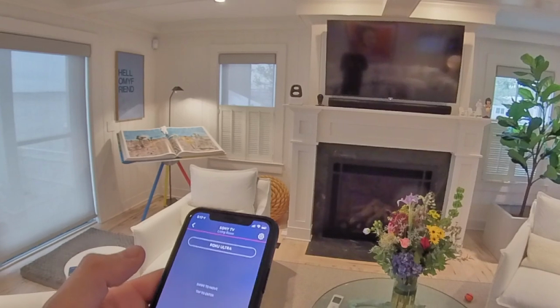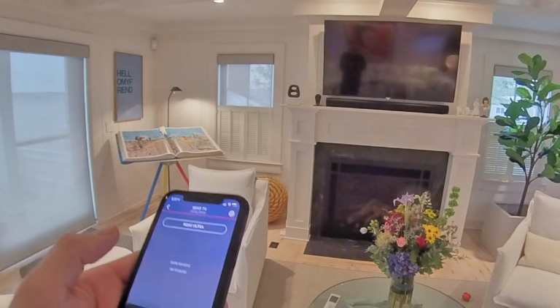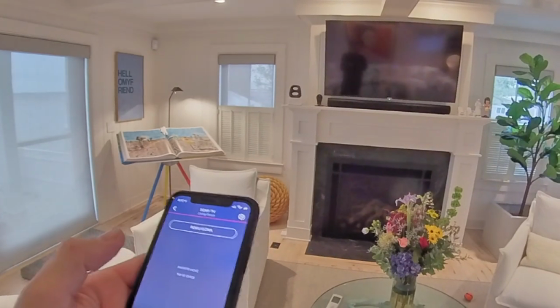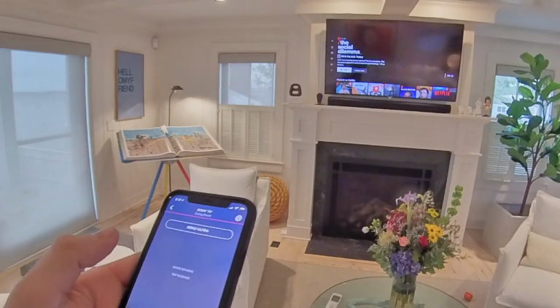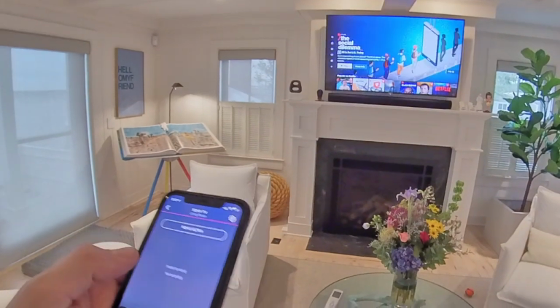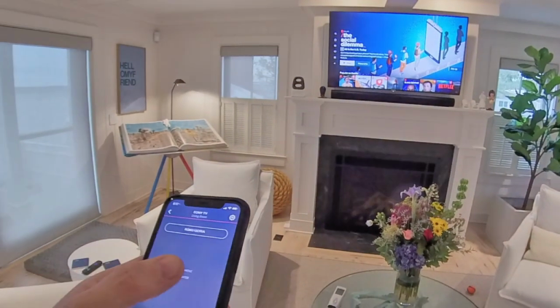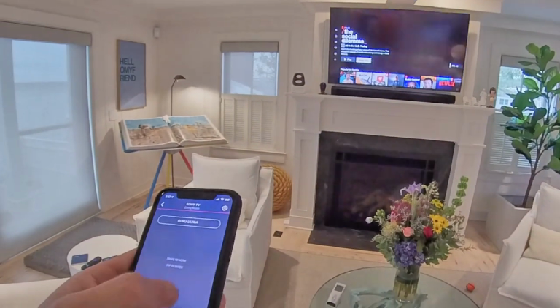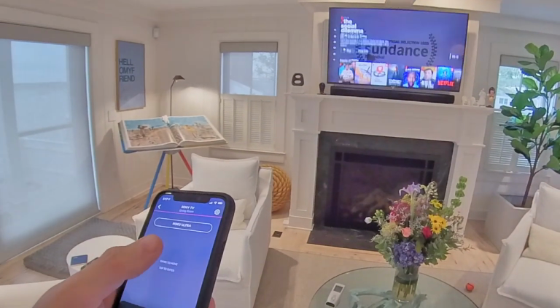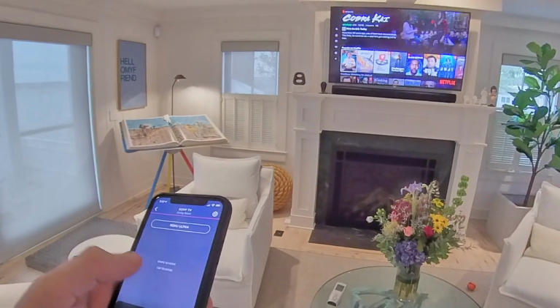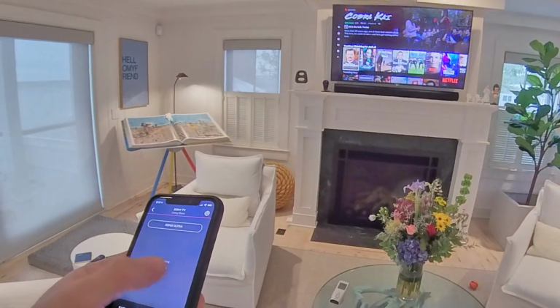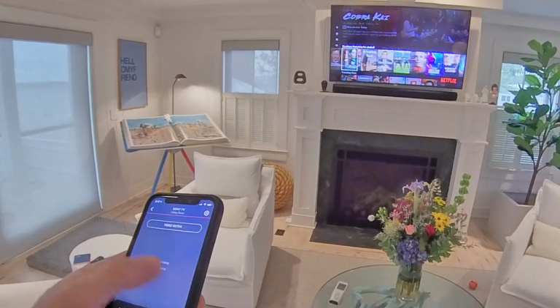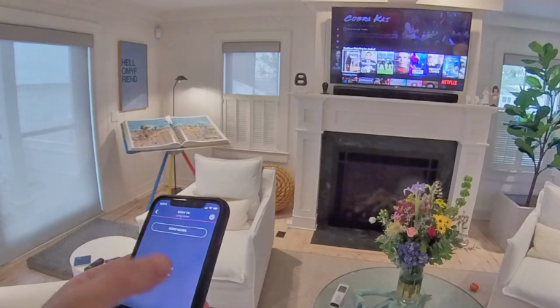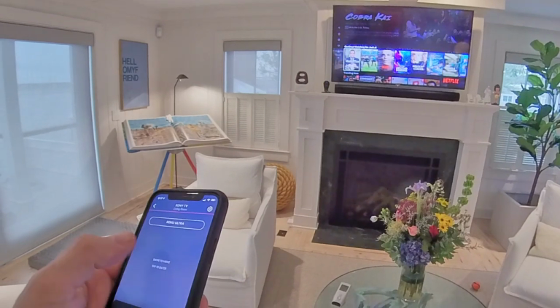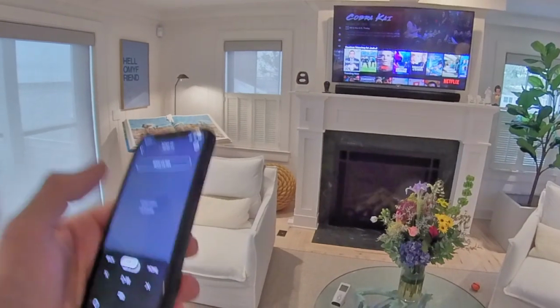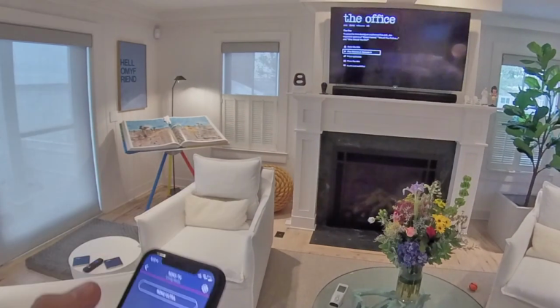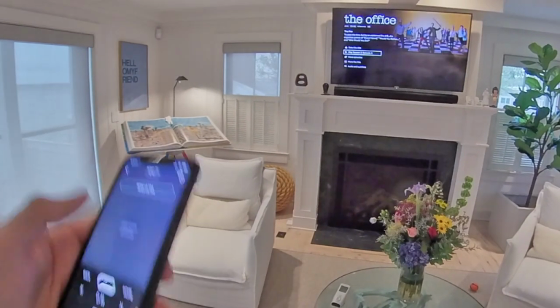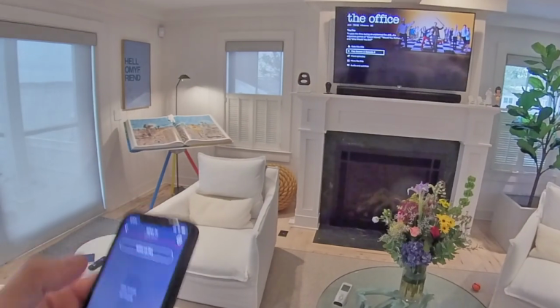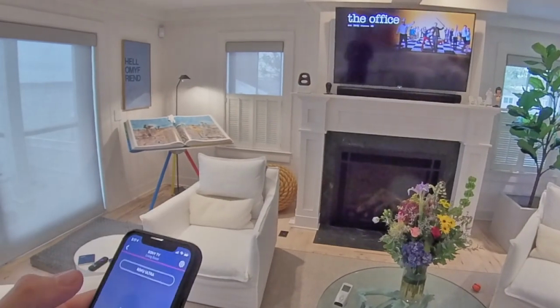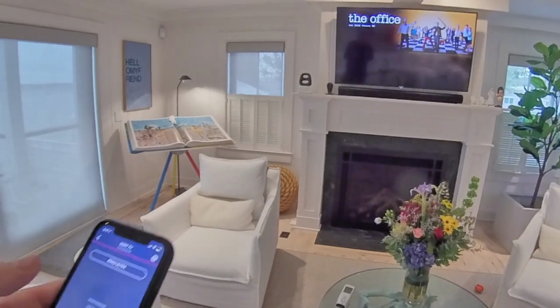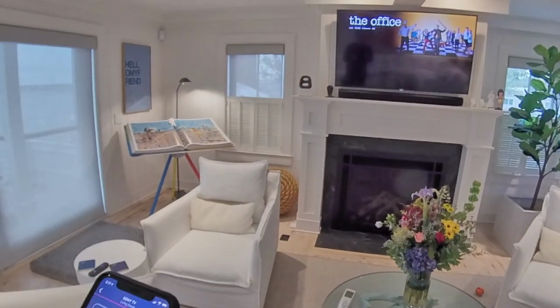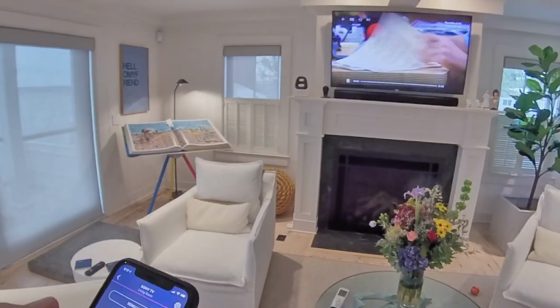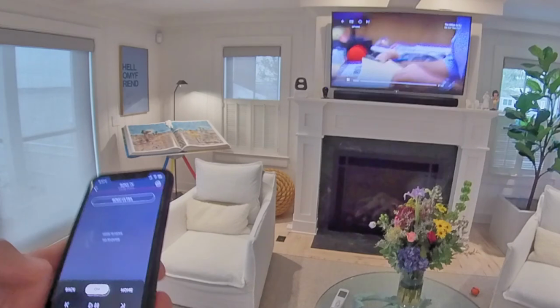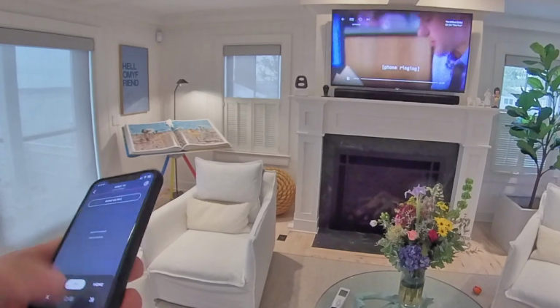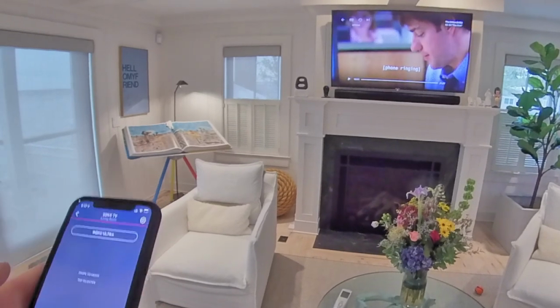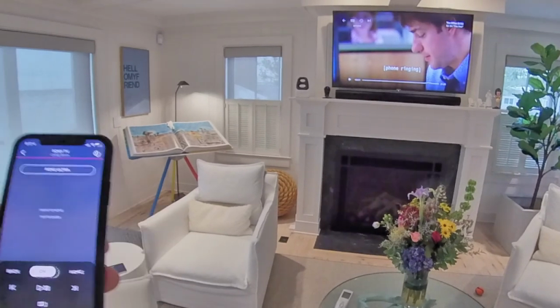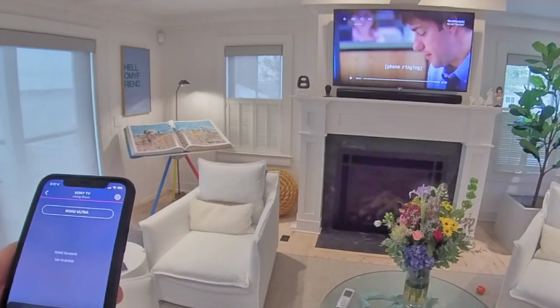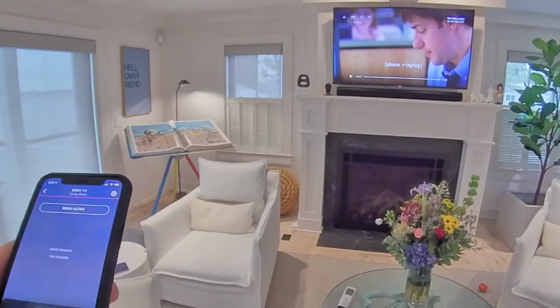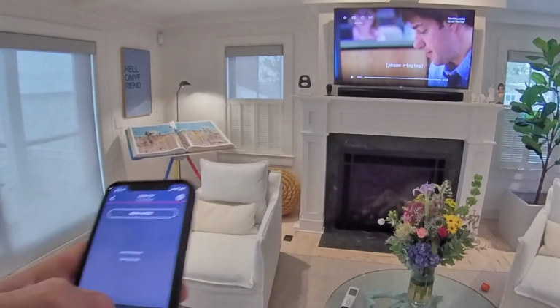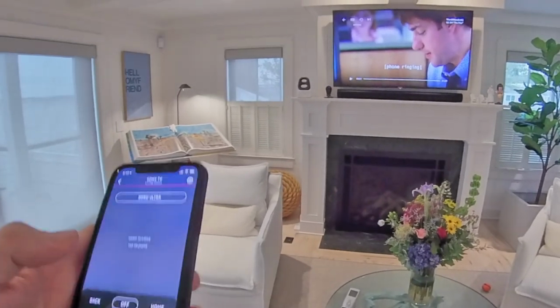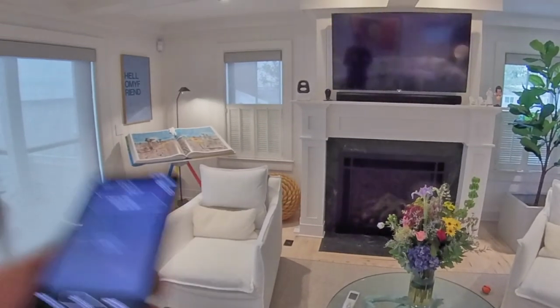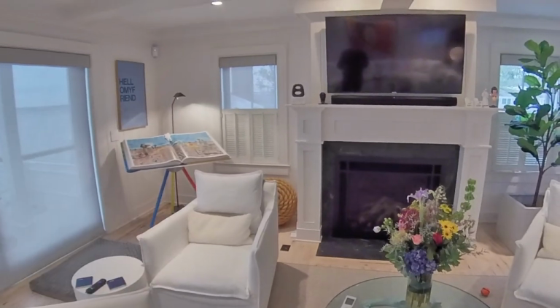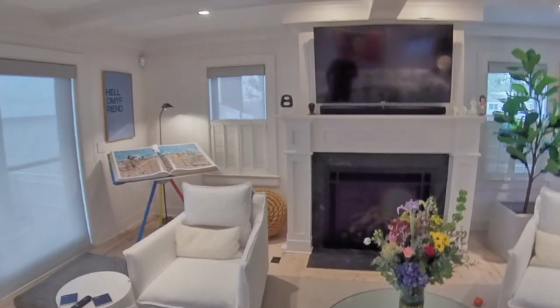So just using the phone is a very simple universal remote. I can scroll down and basically navigate to whatever we want. The Office is always a great choice. Pause it — very simple to use. Of course, I can turn it off right from the app as well.